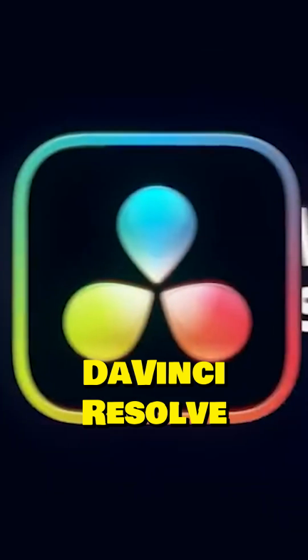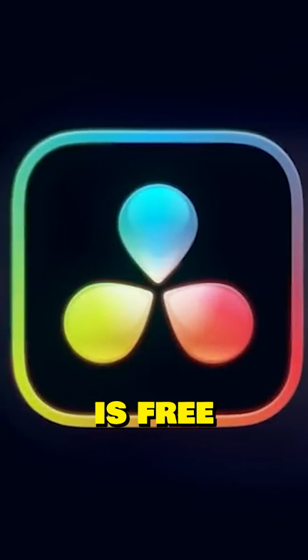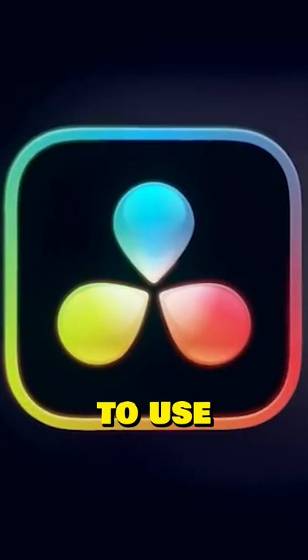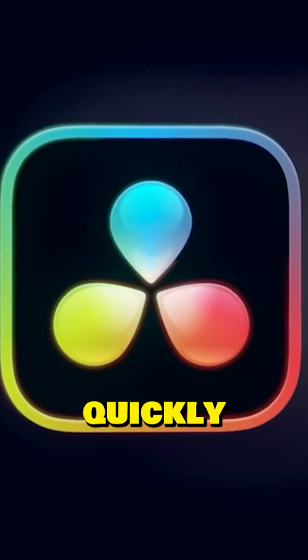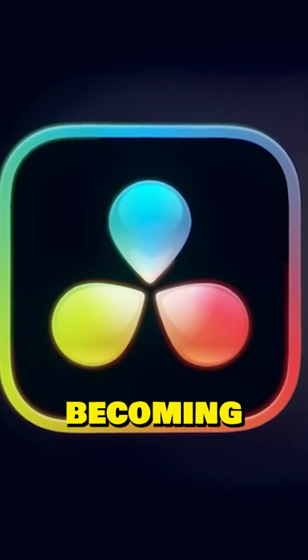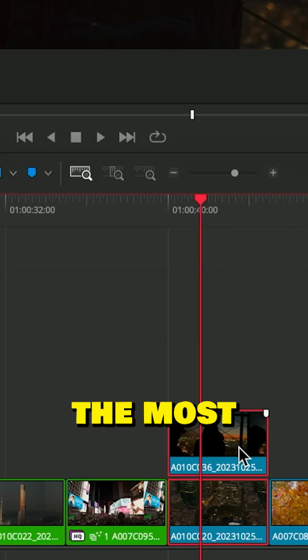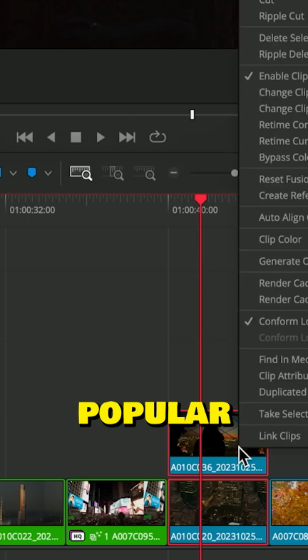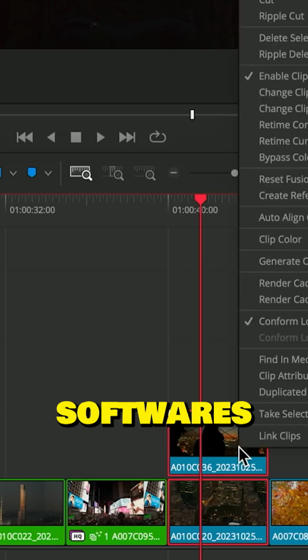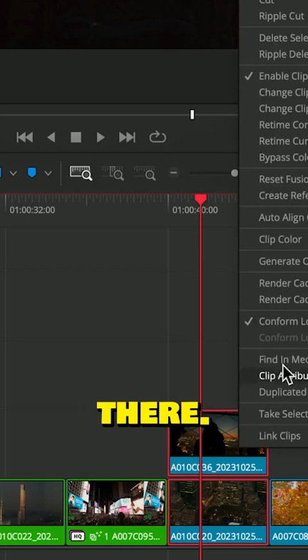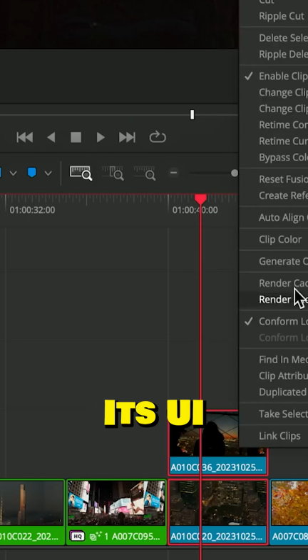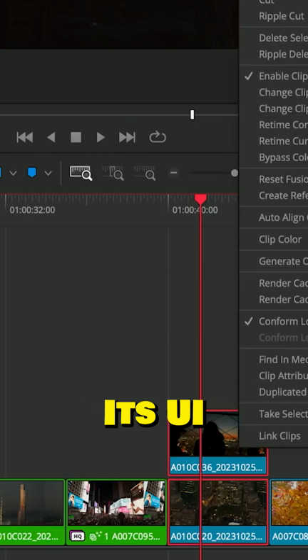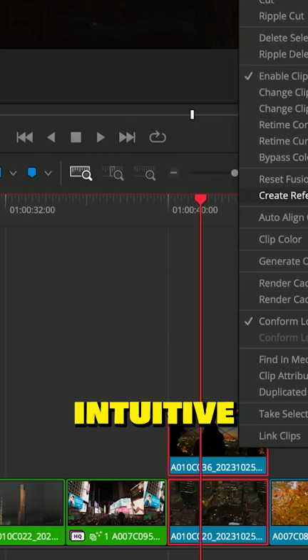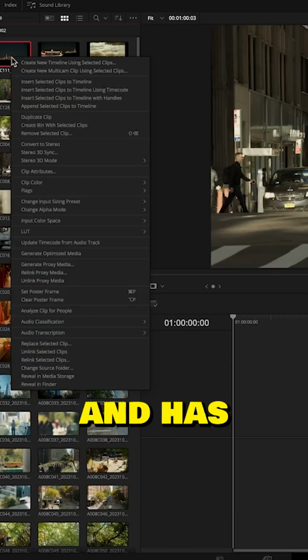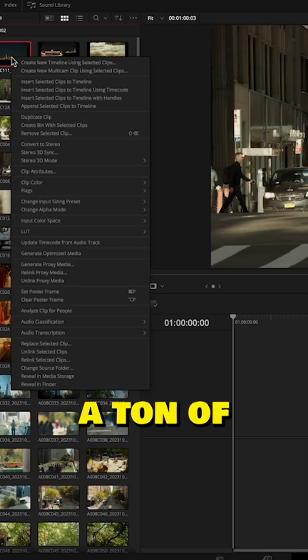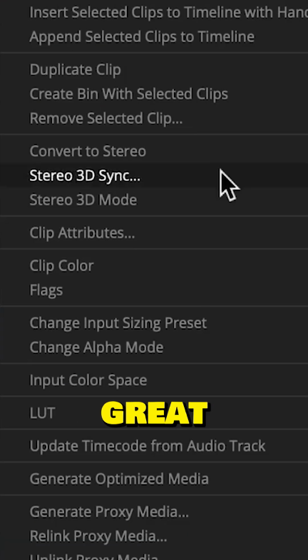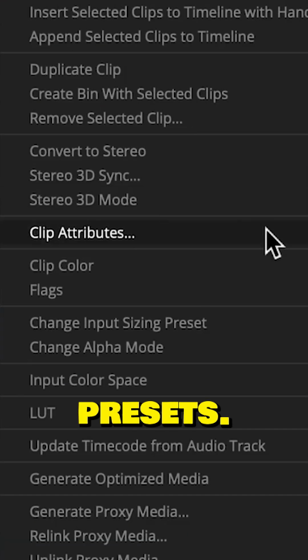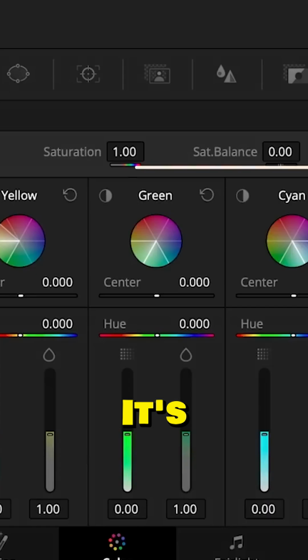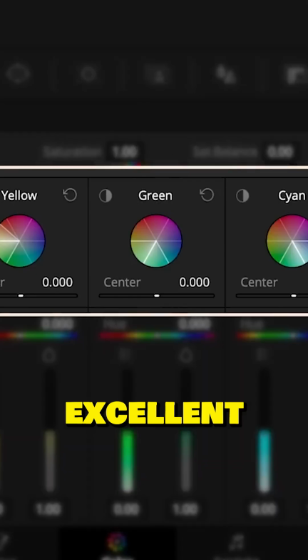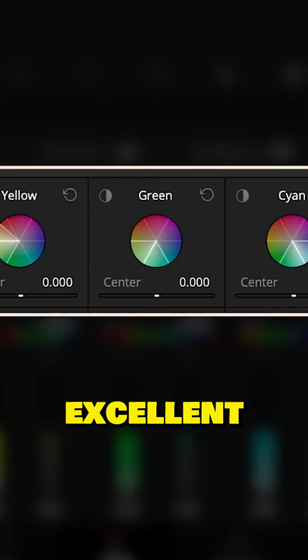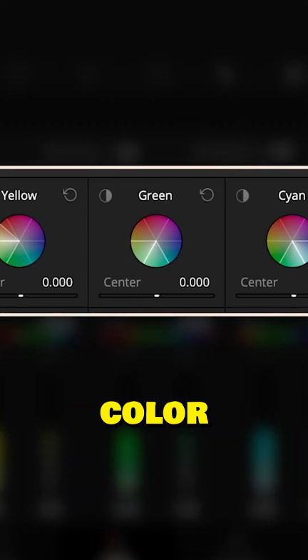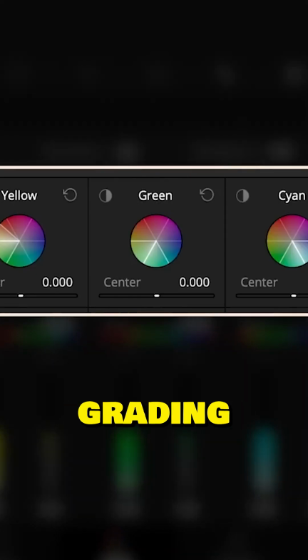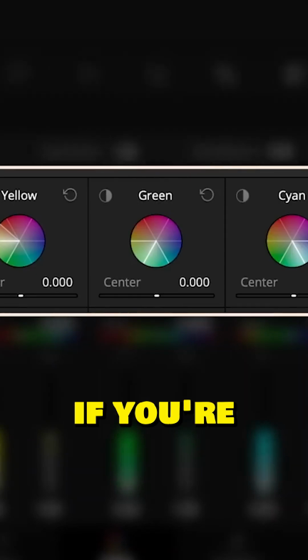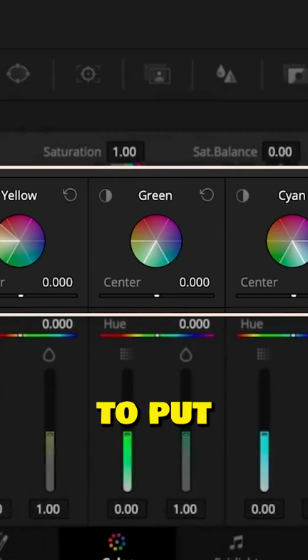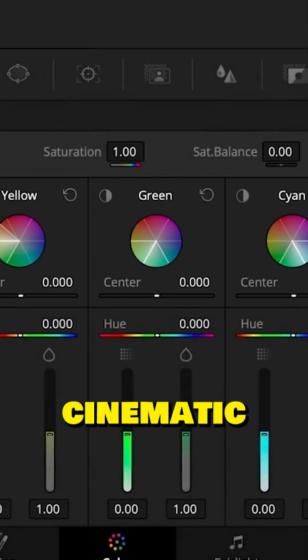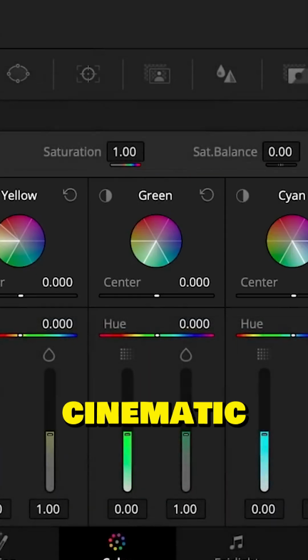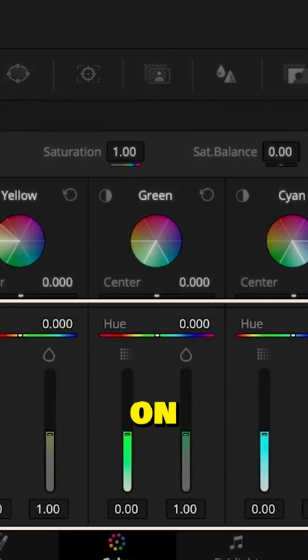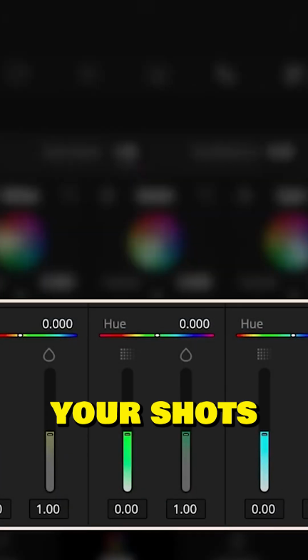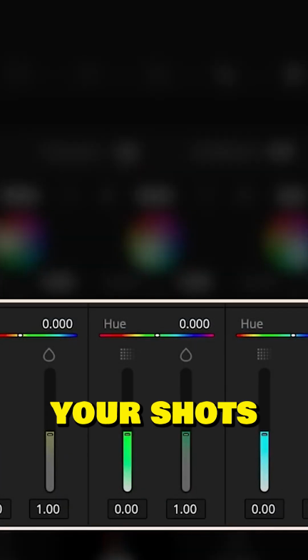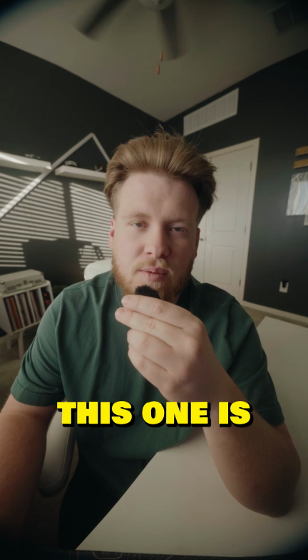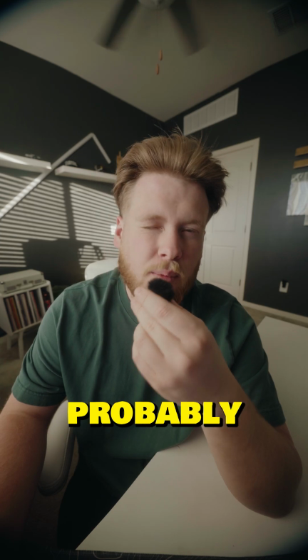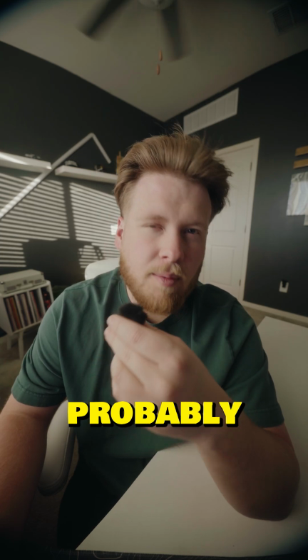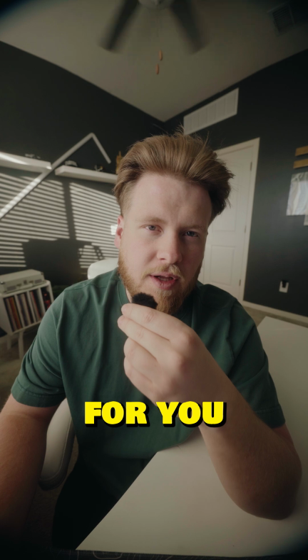DaVinci Resolve is free to use and quickly becoming one of the most popular softwares out there. Its UI is intuitive and has a ton of great presets. It's also excellent for color grading, so if you're wanting to put some cinematic grades on your shots, this one is probably for you.